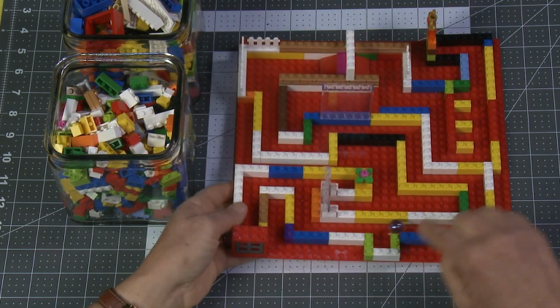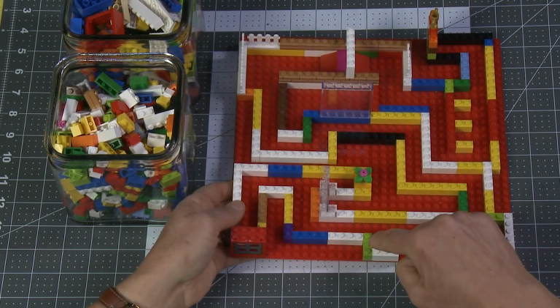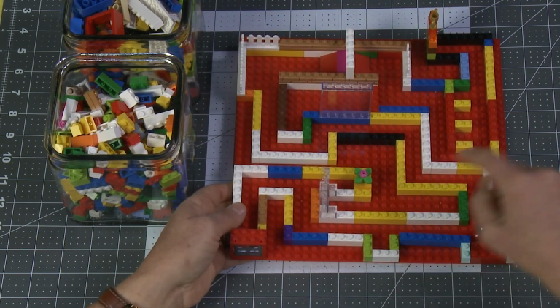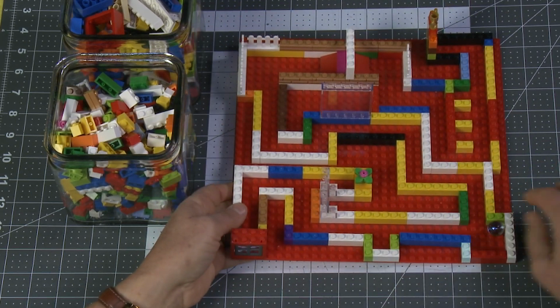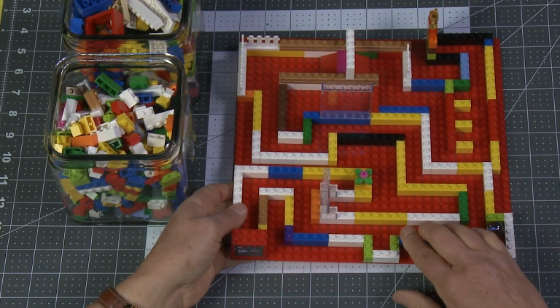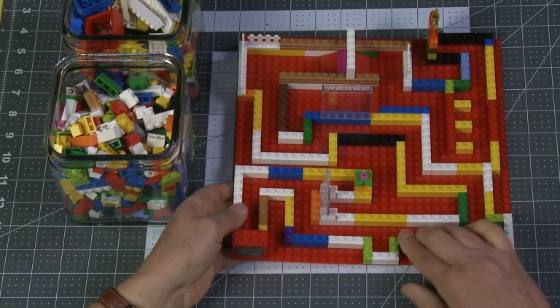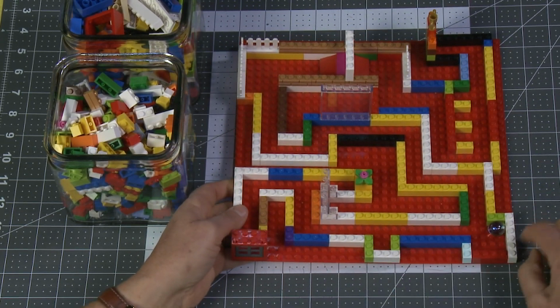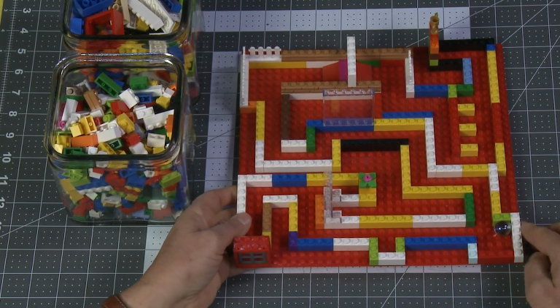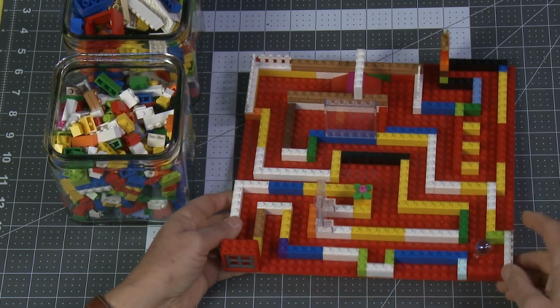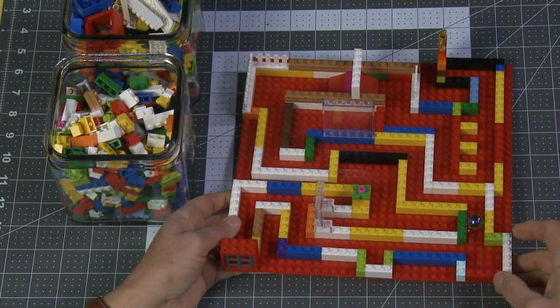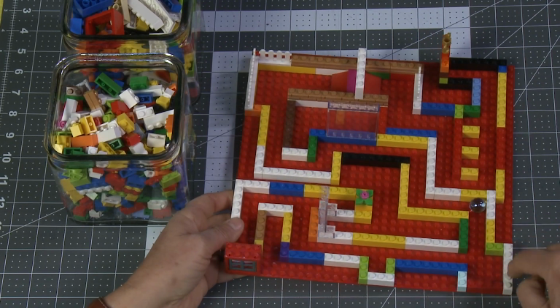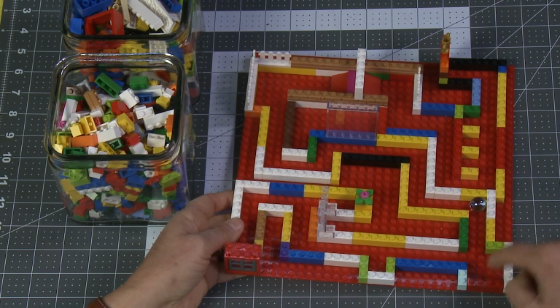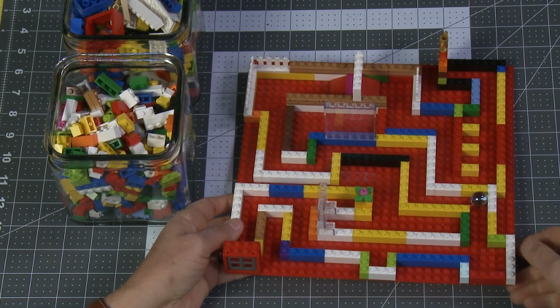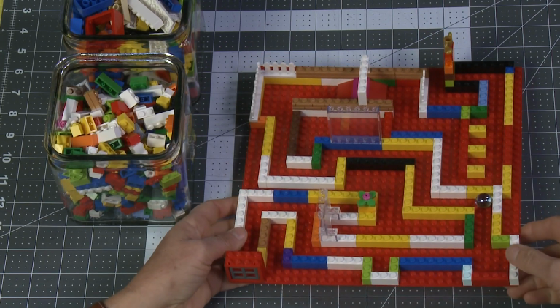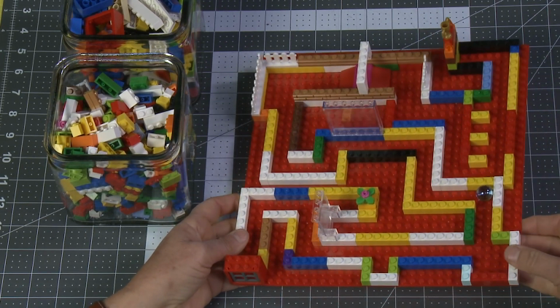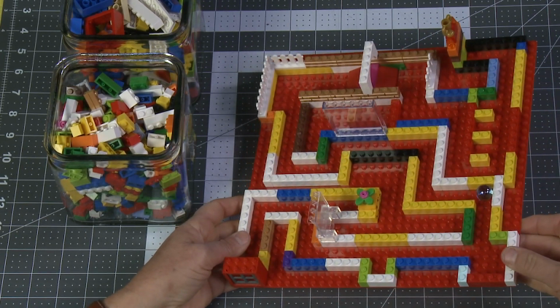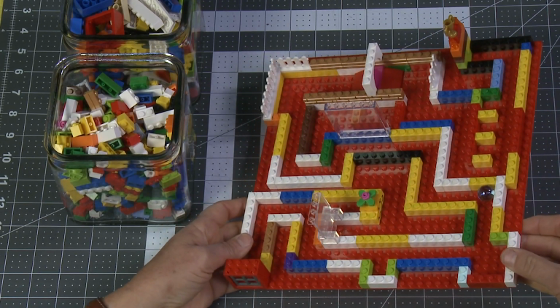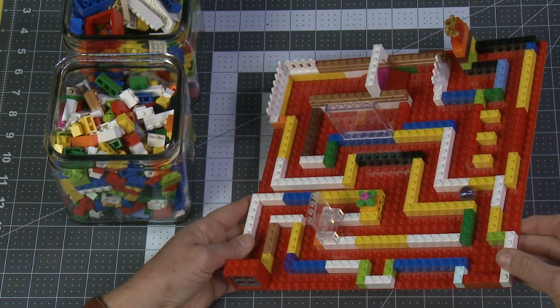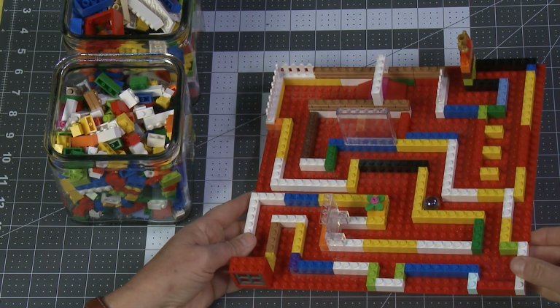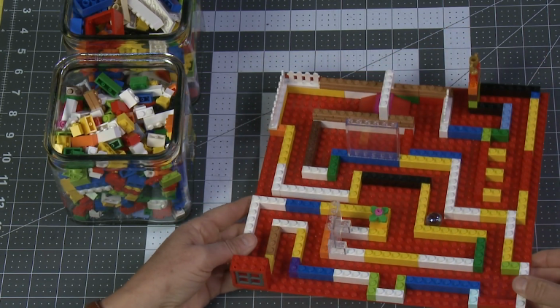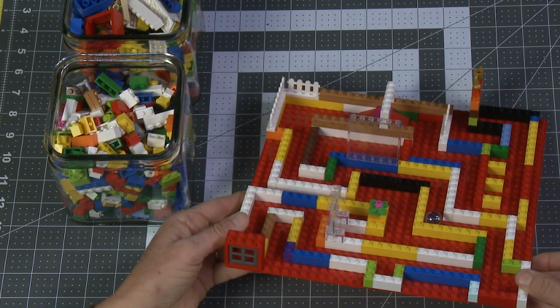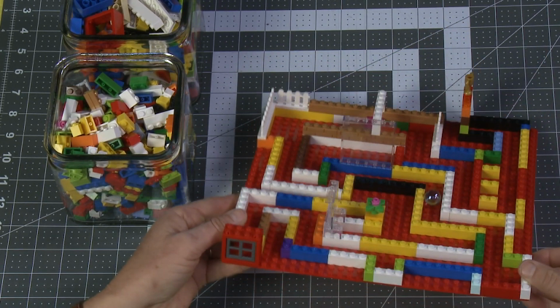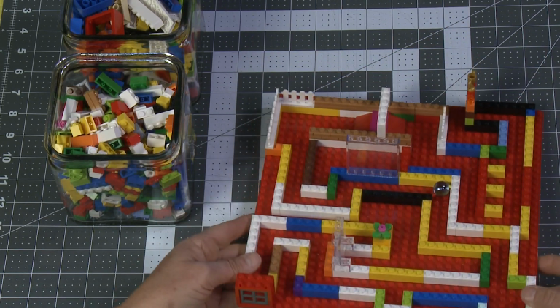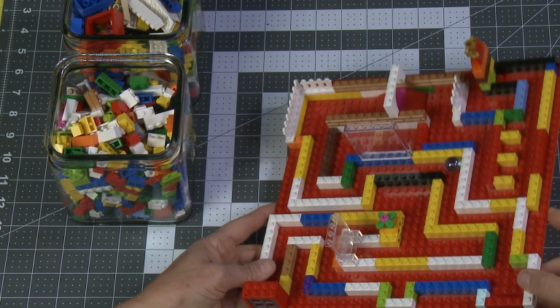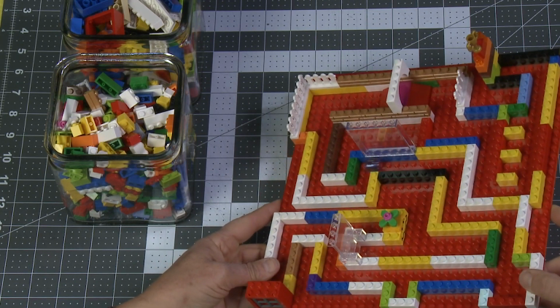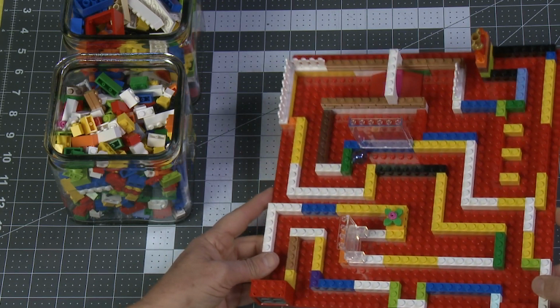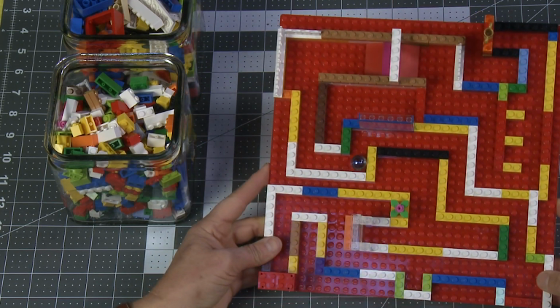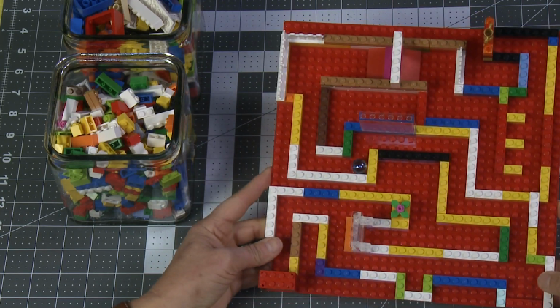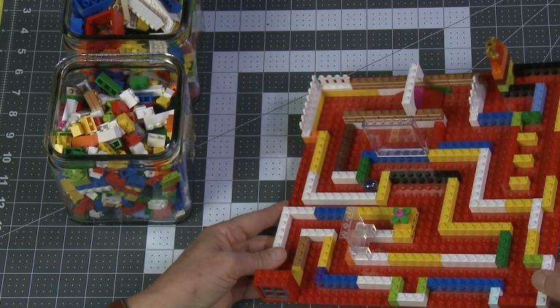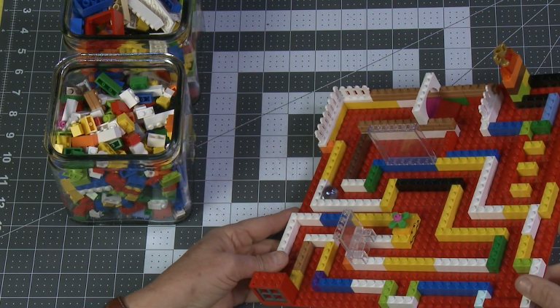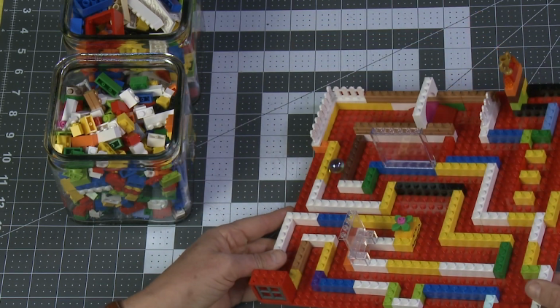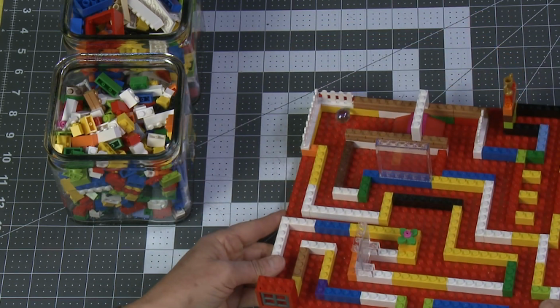Try not to fall into the hole. Try not to go into the big divot. Come around, and around, and around, and around, and around, and around.